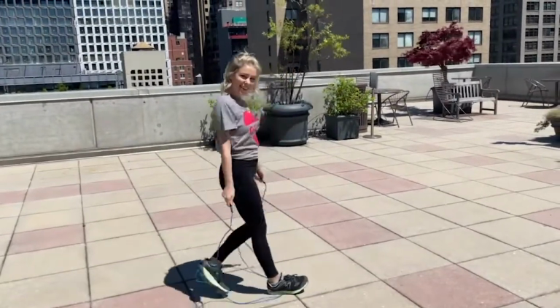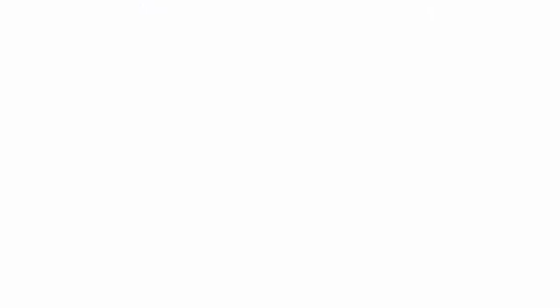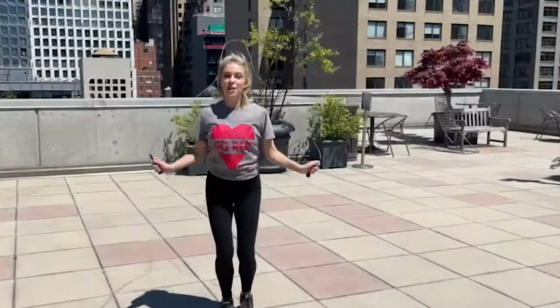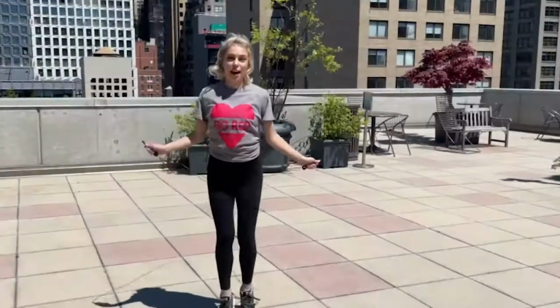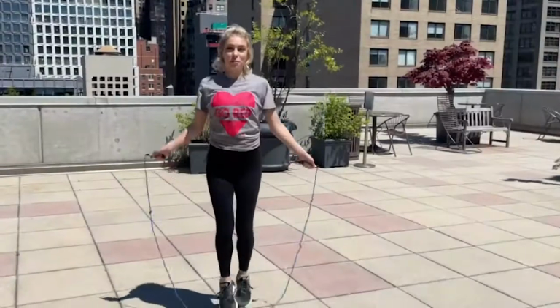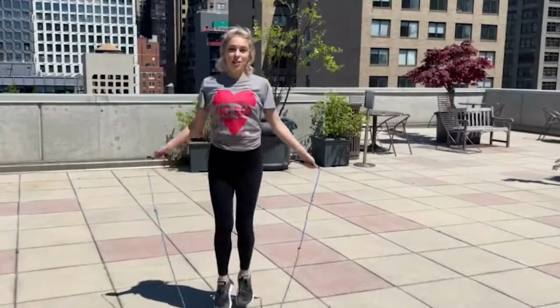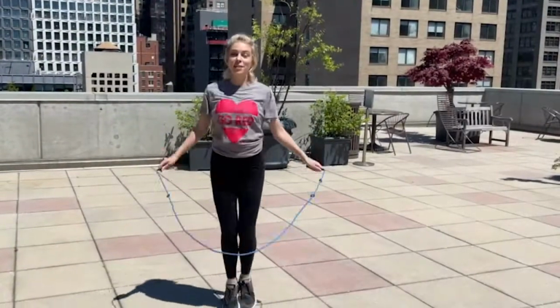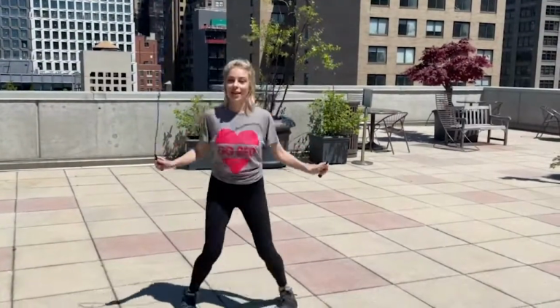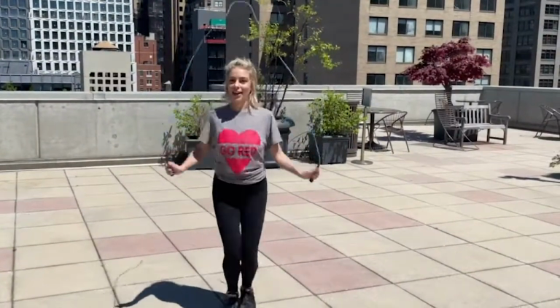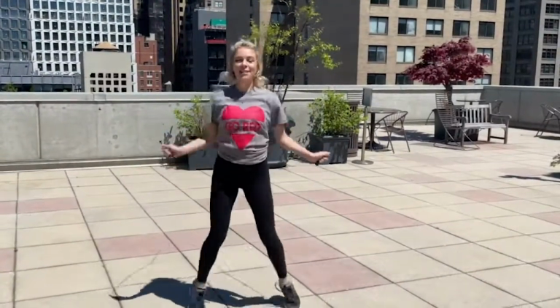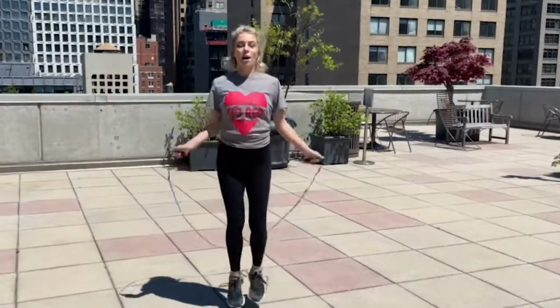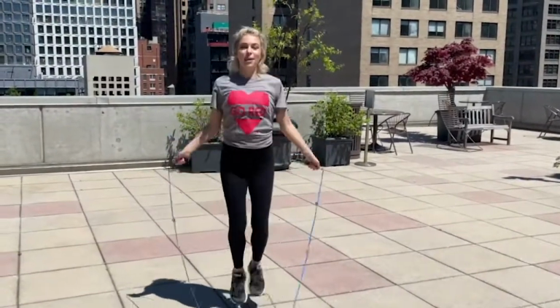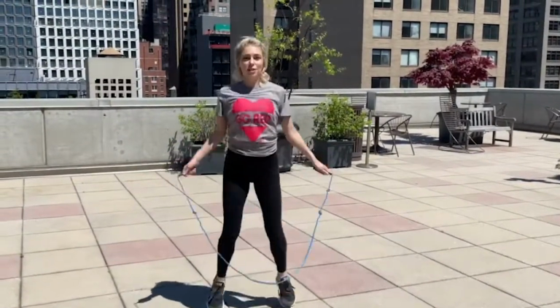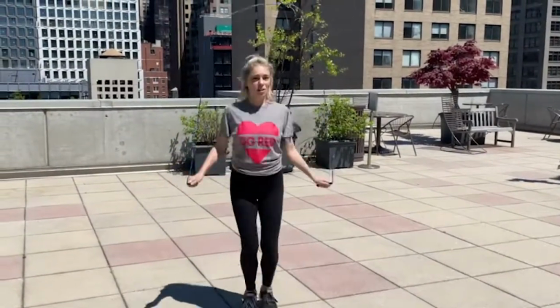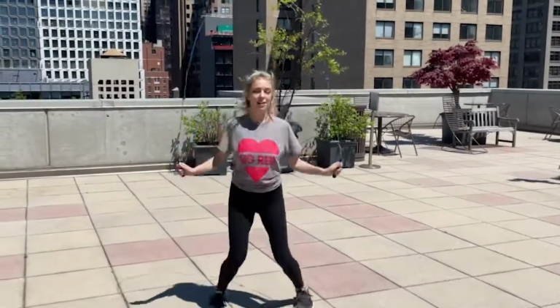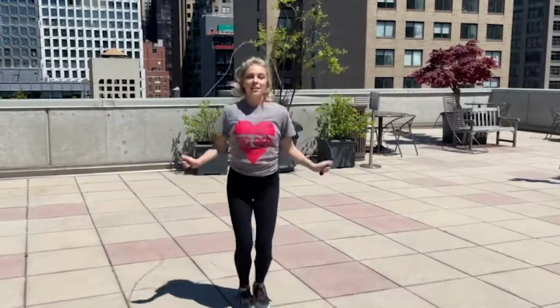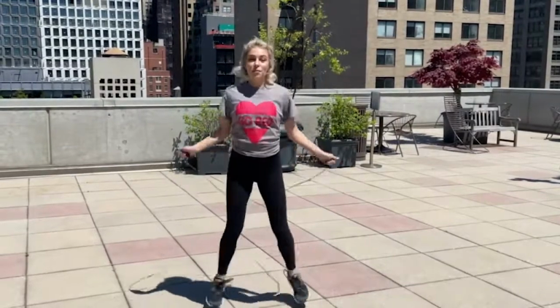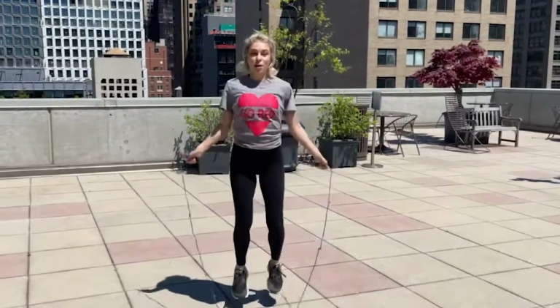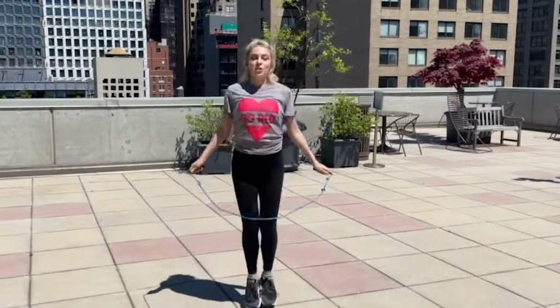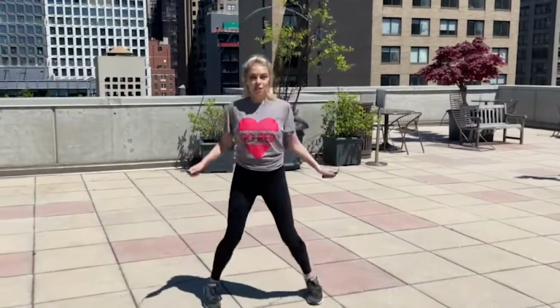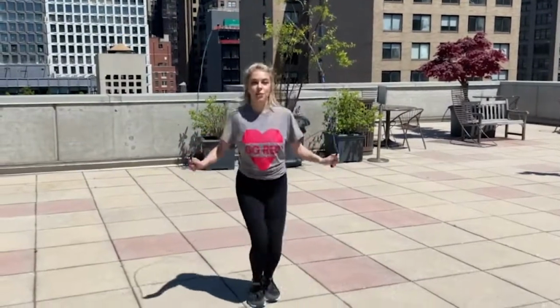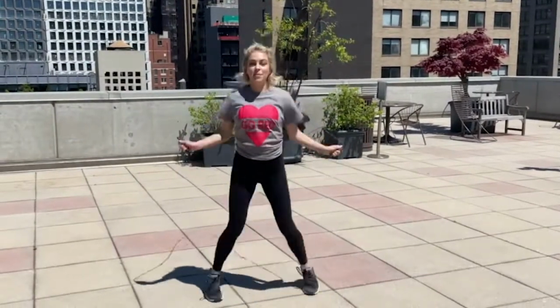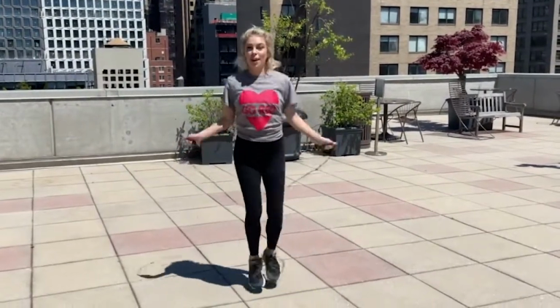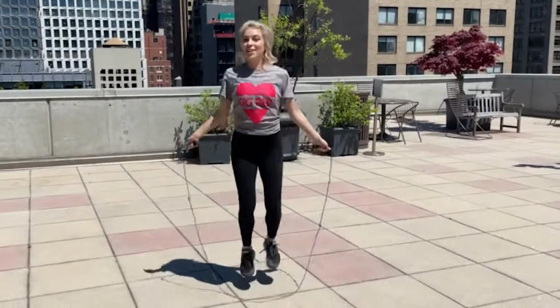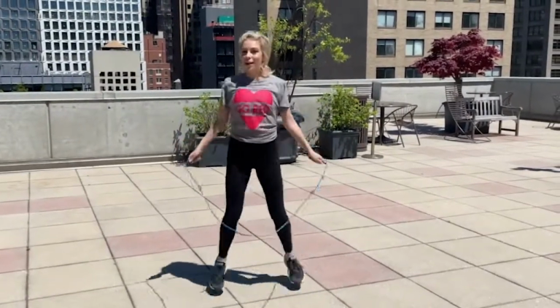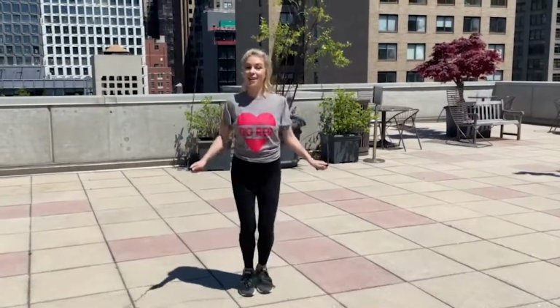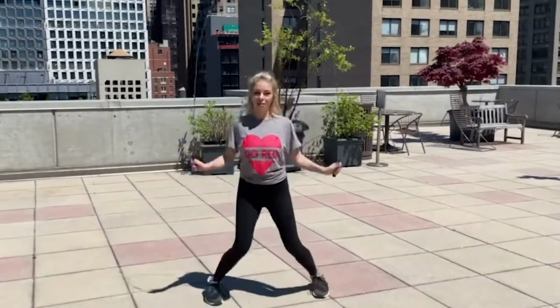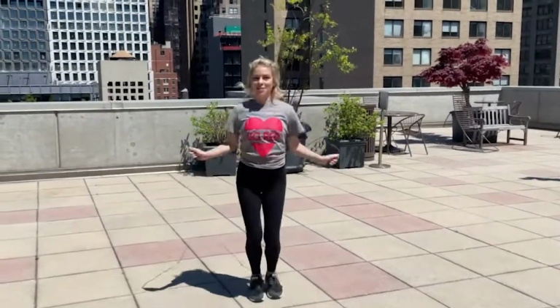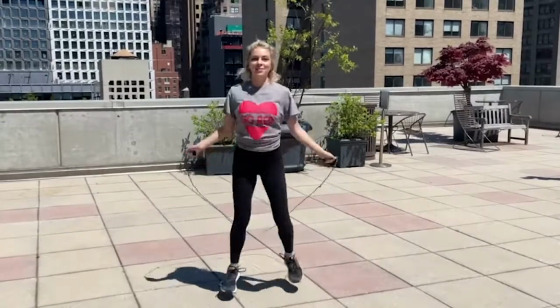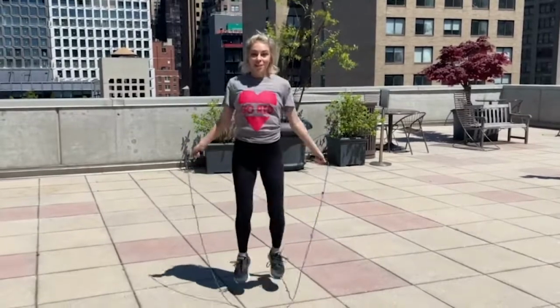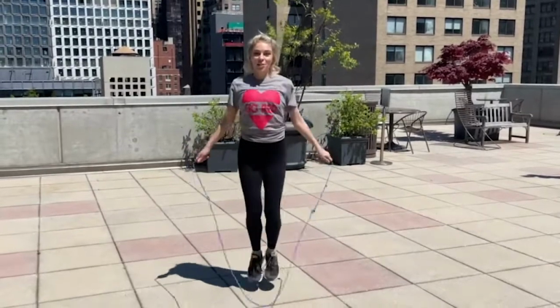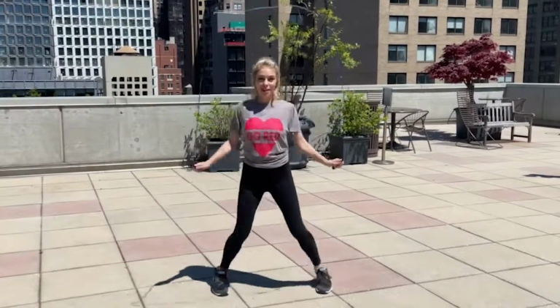Here's another straddle jump you can do — legs to the side, almost like you're doing a jumping jack. Remember, to do these tricks we need to be doing a single bounce, not a double bounce. You can also do this backwards.